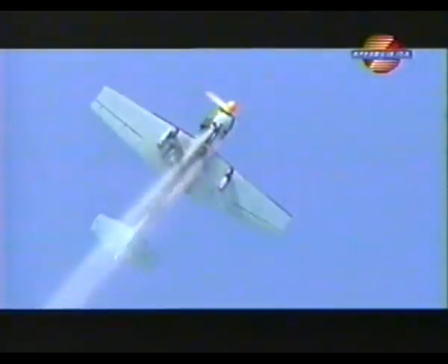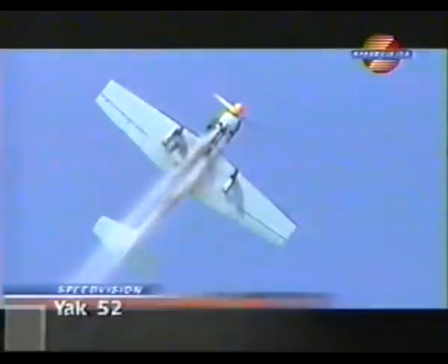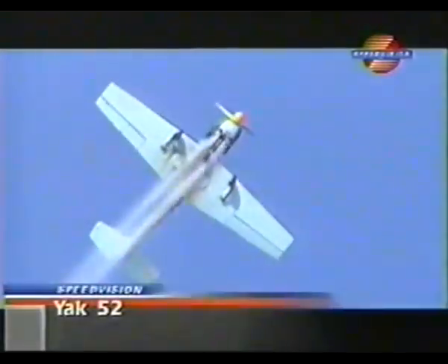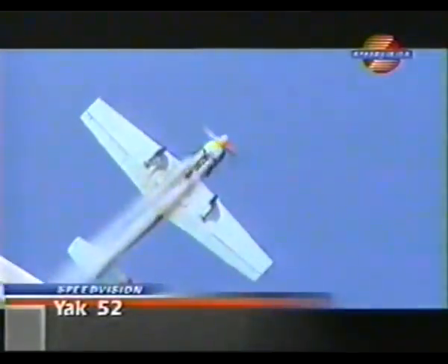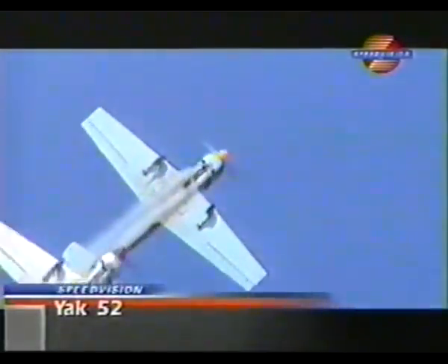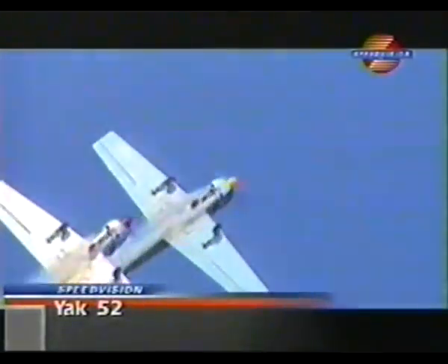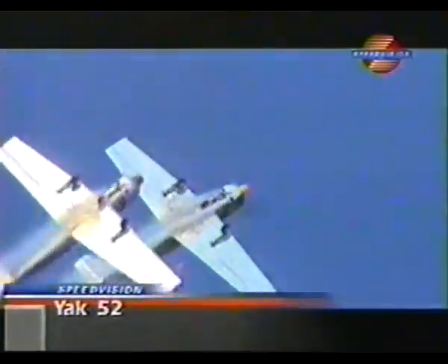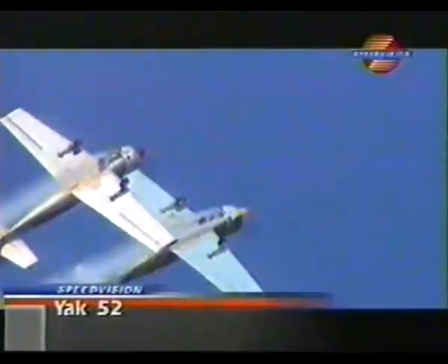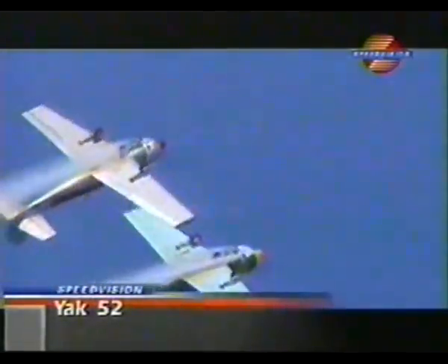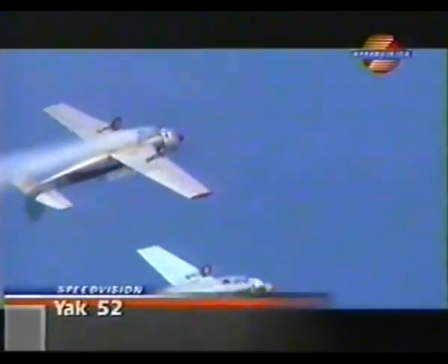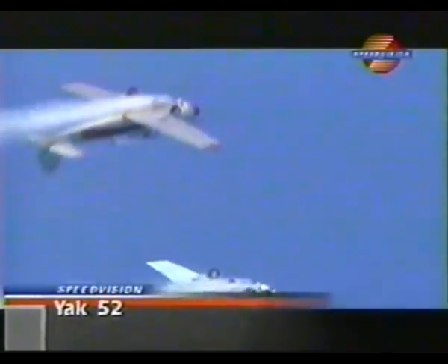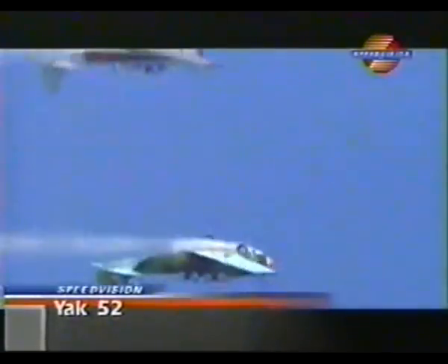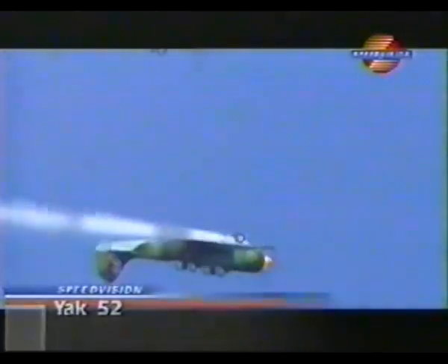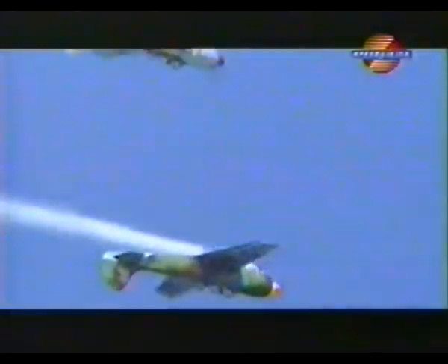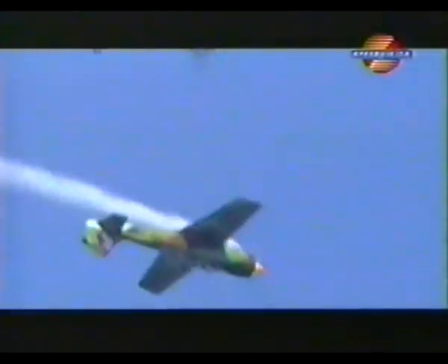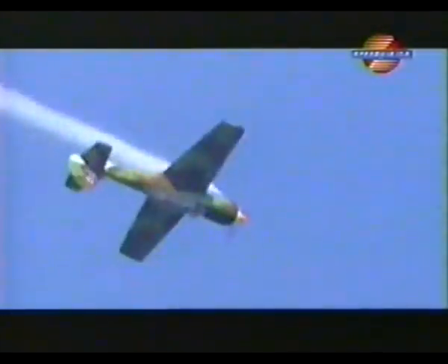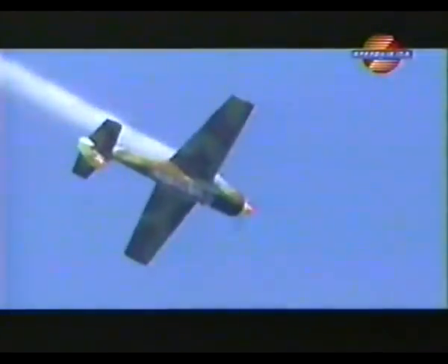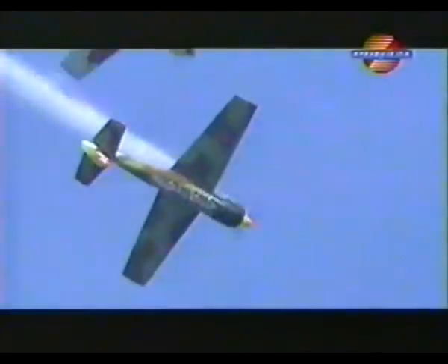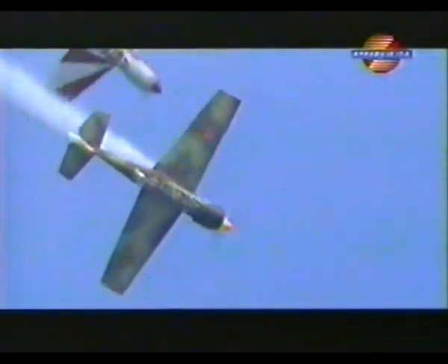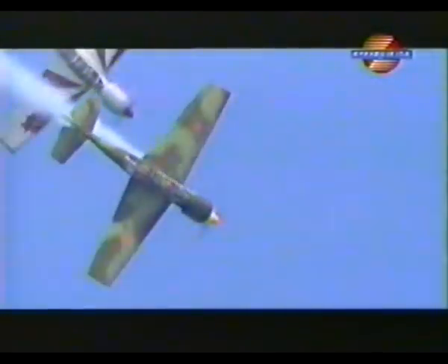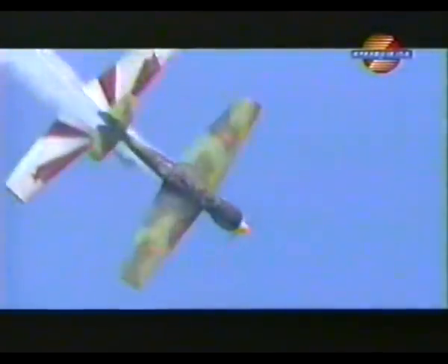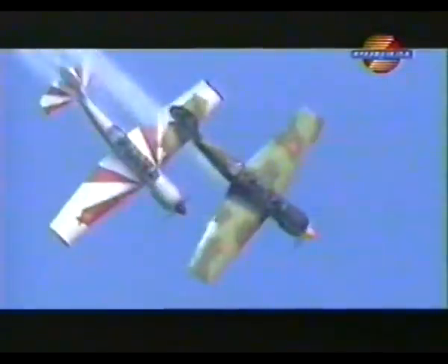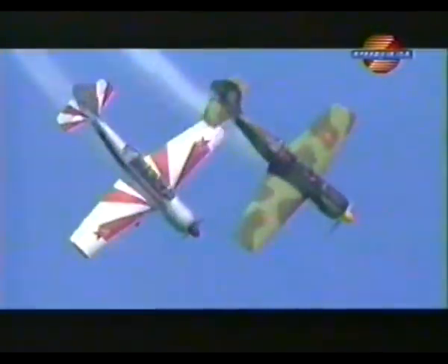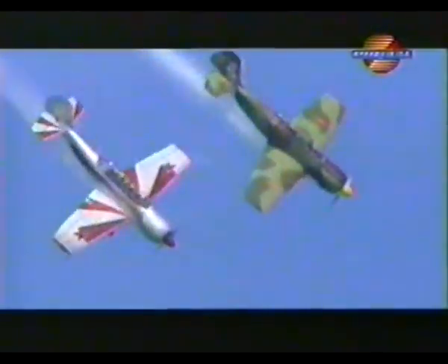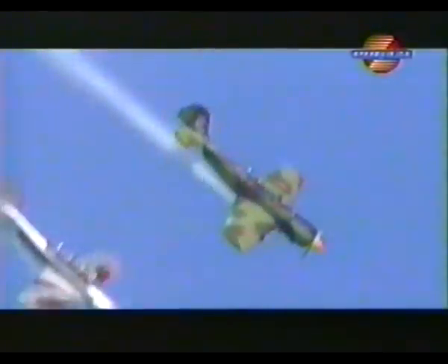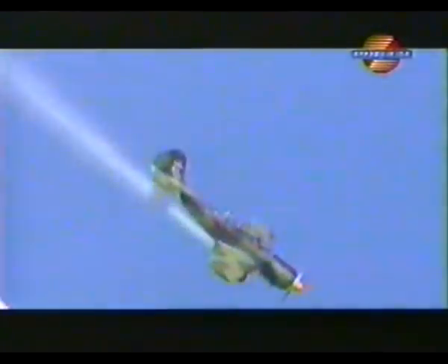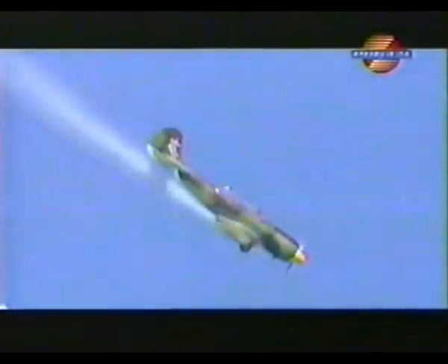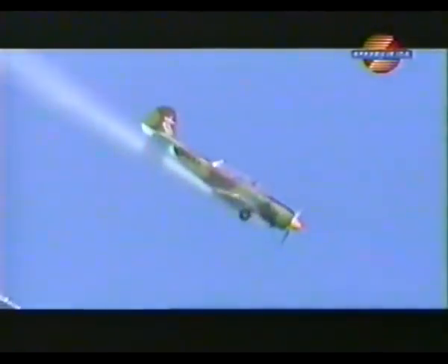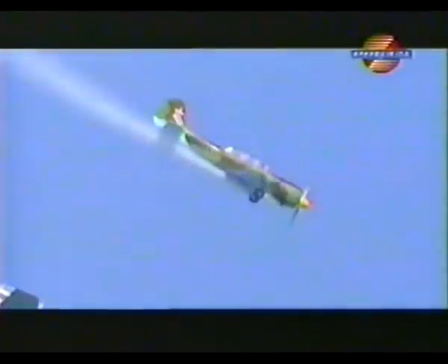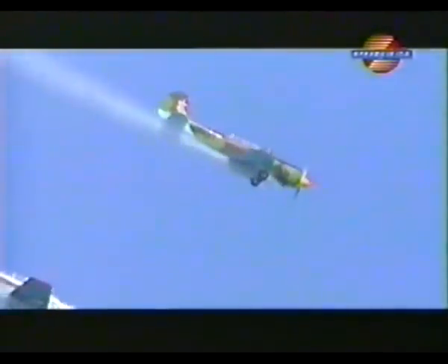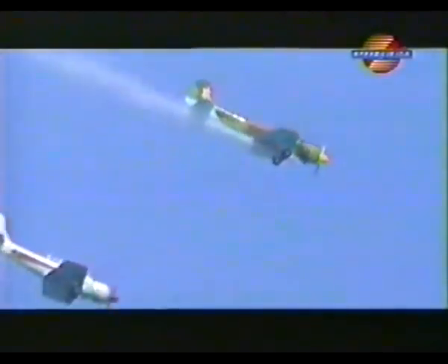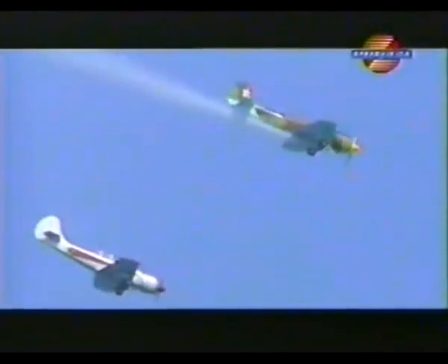Since the fall of the Iron Curtain, former Soviet bloc aircraft have become increasingly popular on the display circuit. One such type is the aerobatic Yak-52.